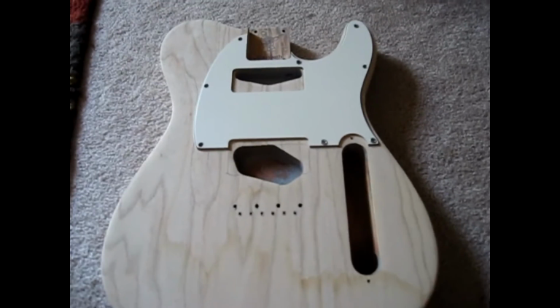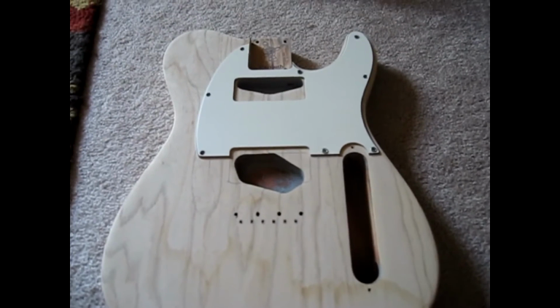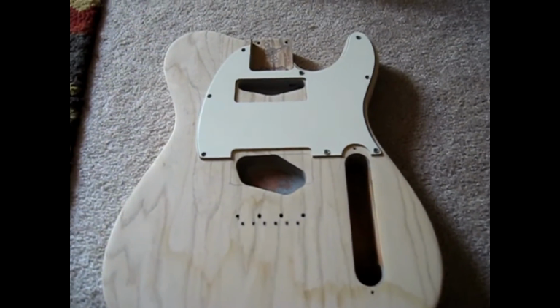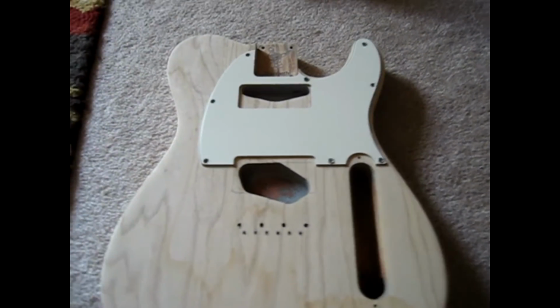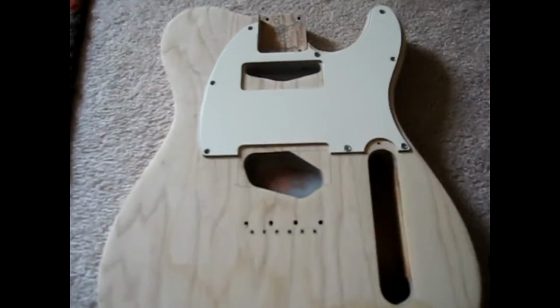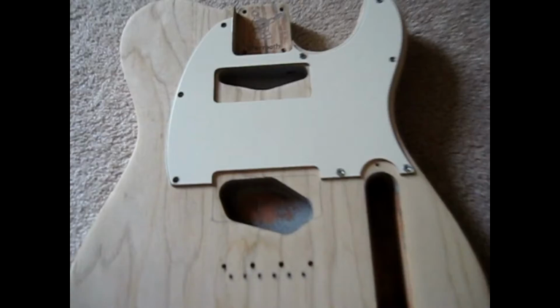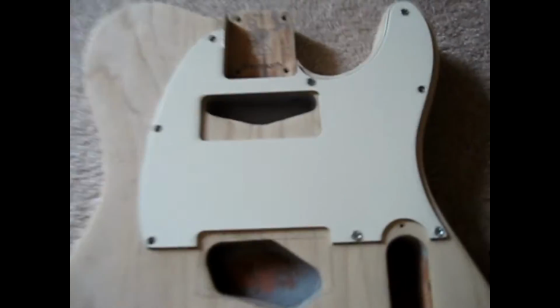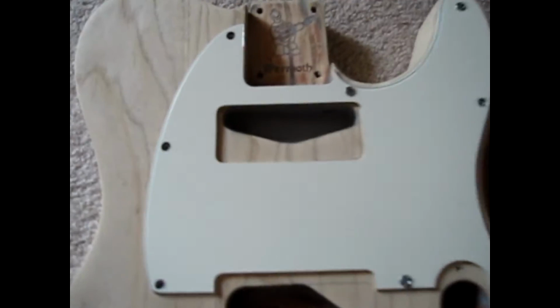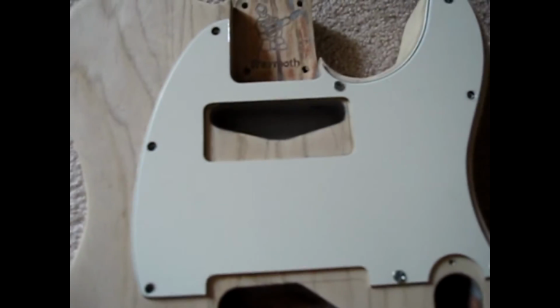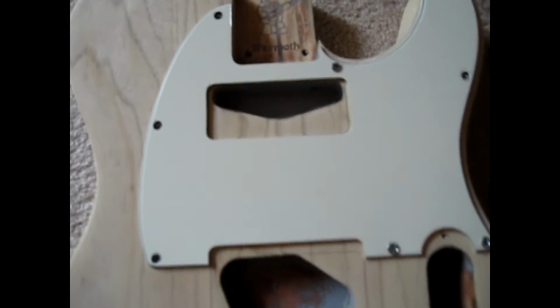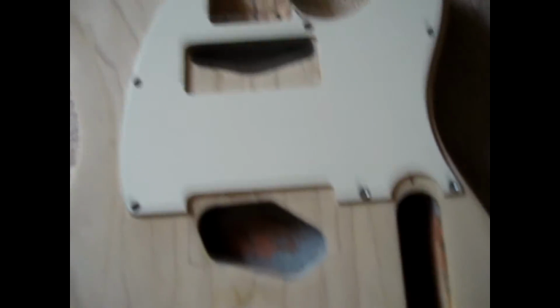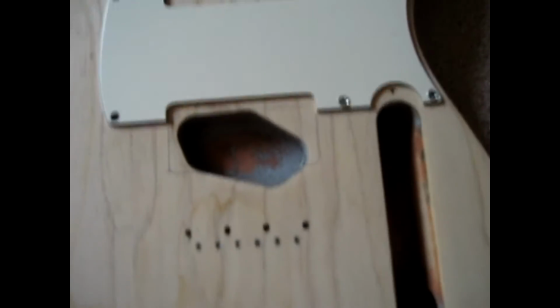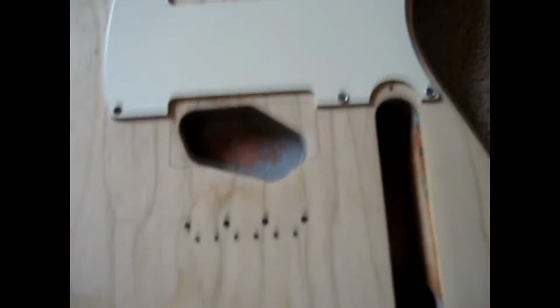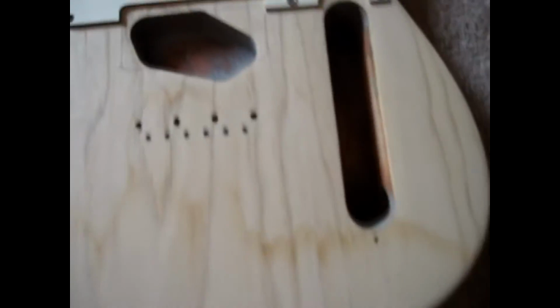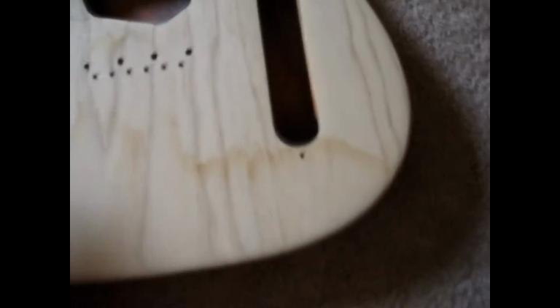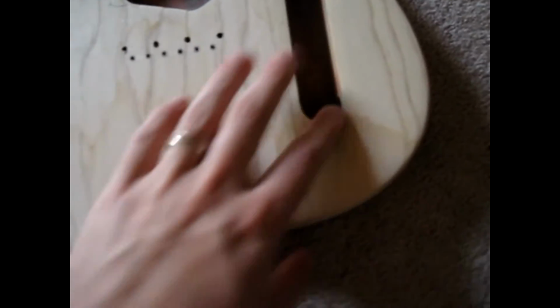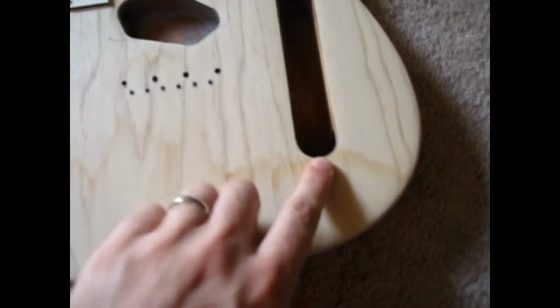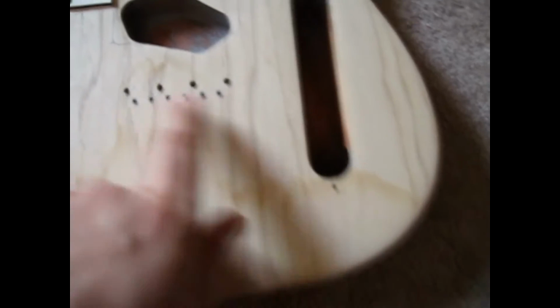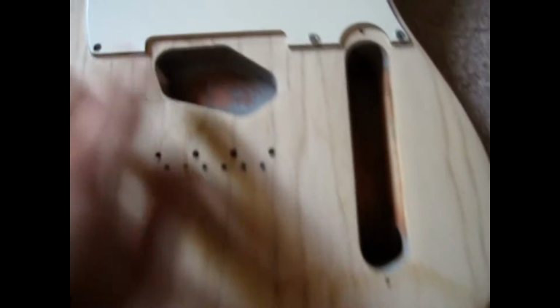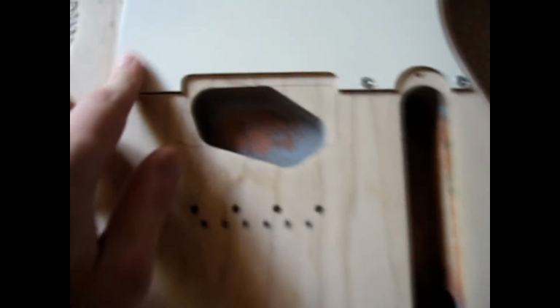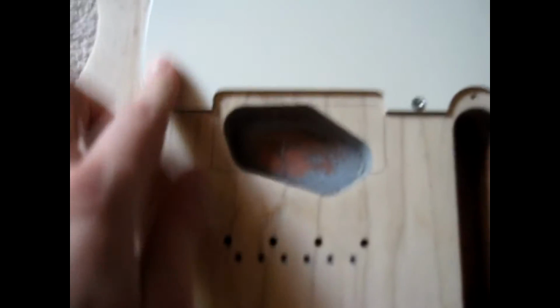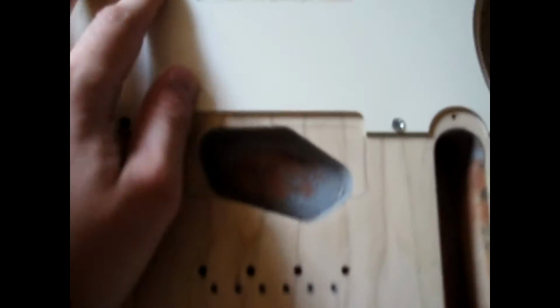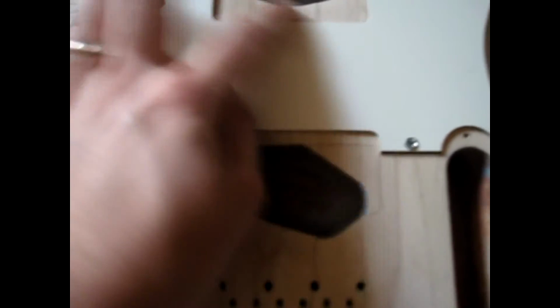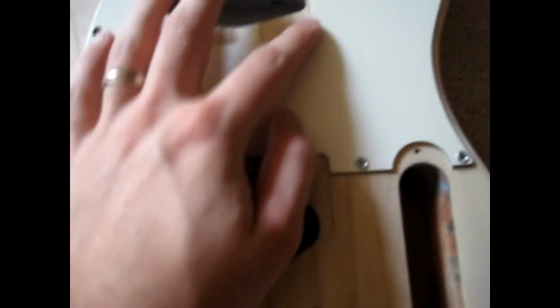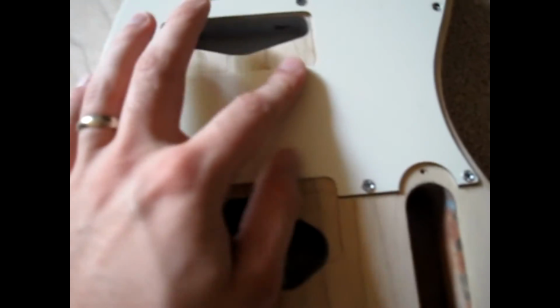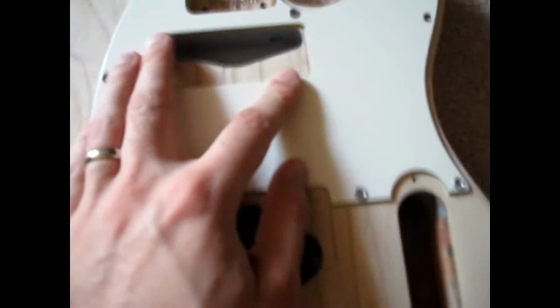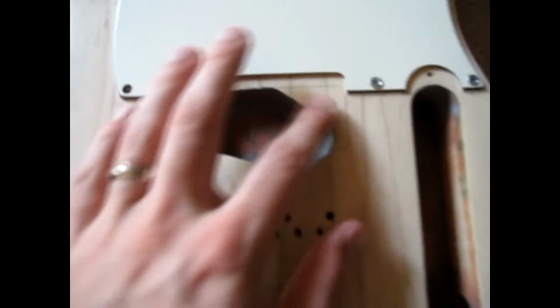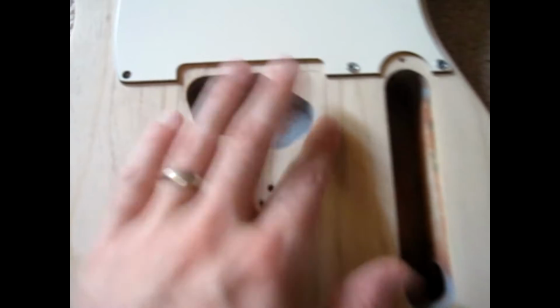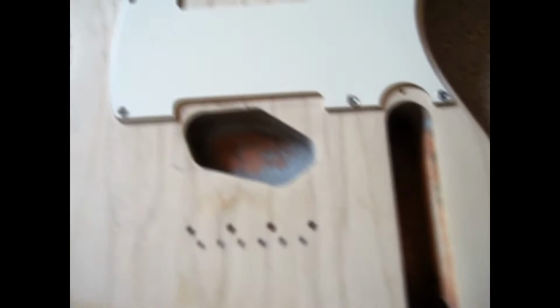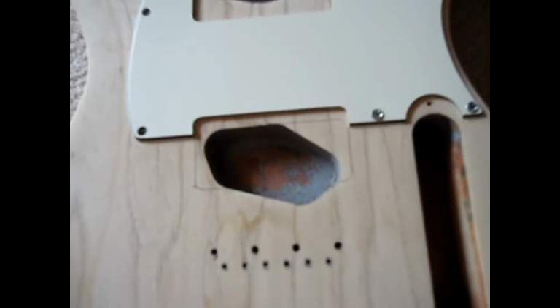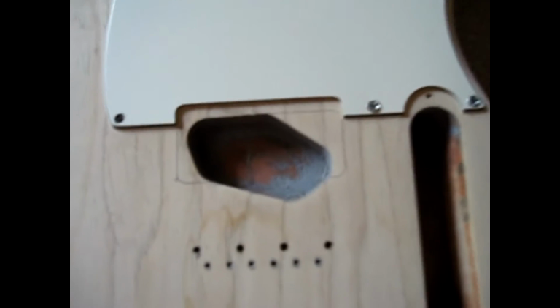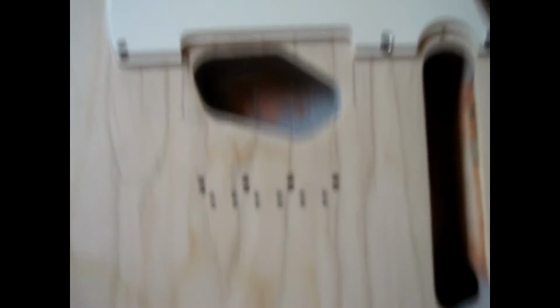Hey guys, what's going on? It's Clay and I've got another update from my Tele. So here's where we're at. I've got screws and holes drilled for all these places. I also did some drawing out for the route for the P90s.